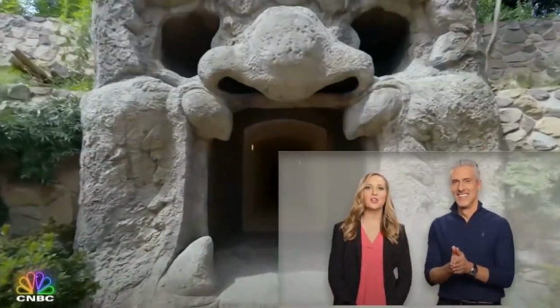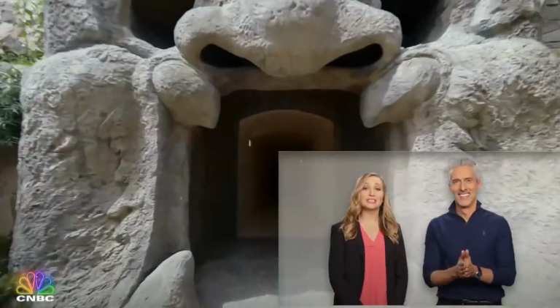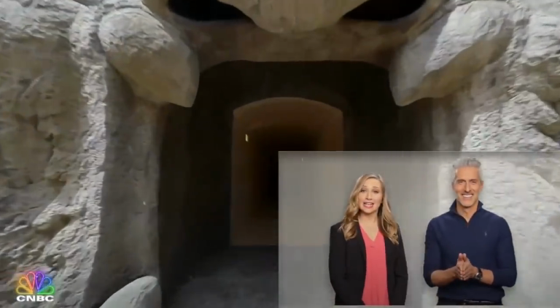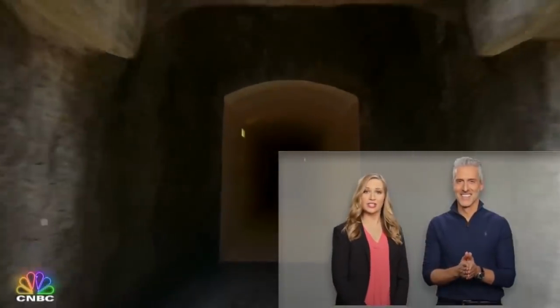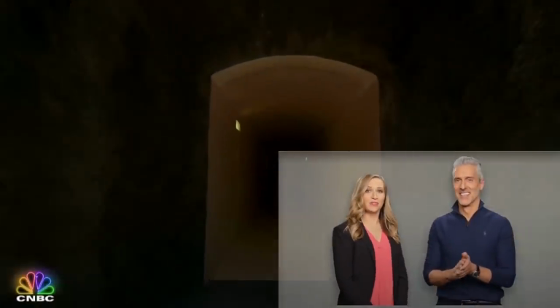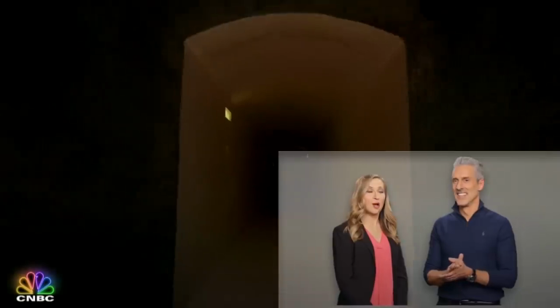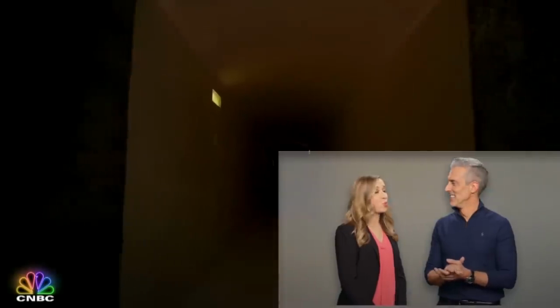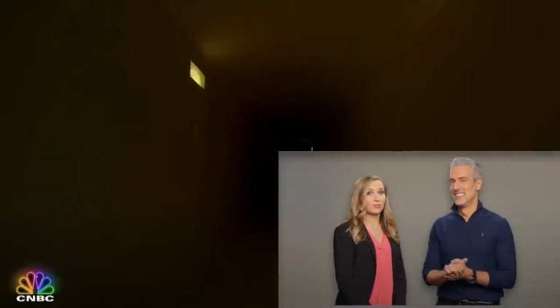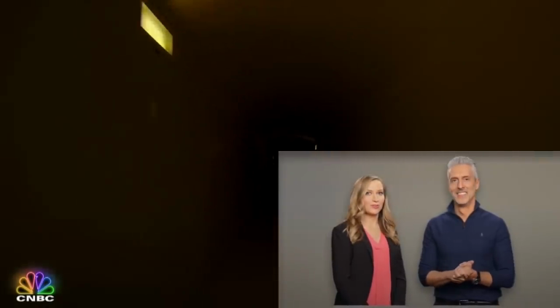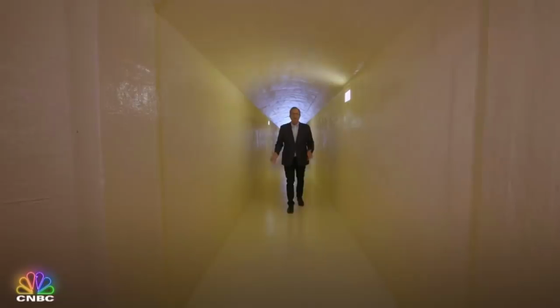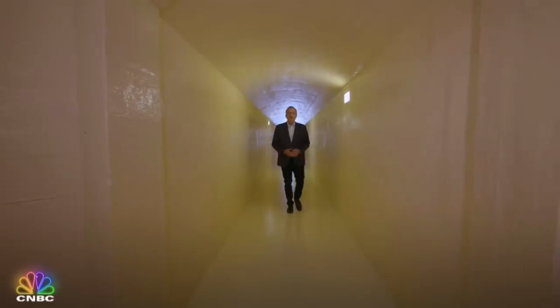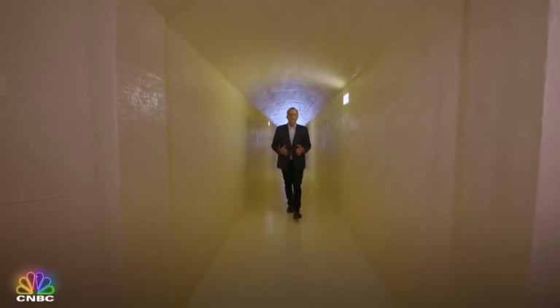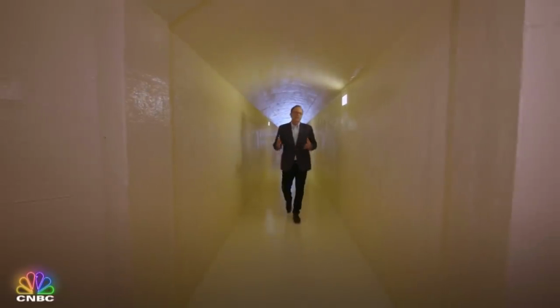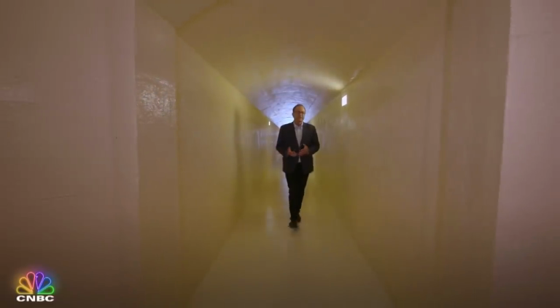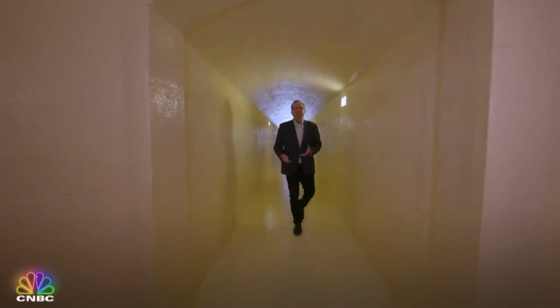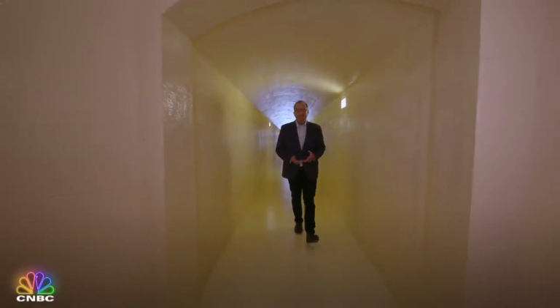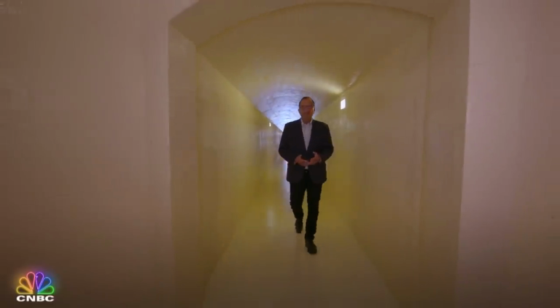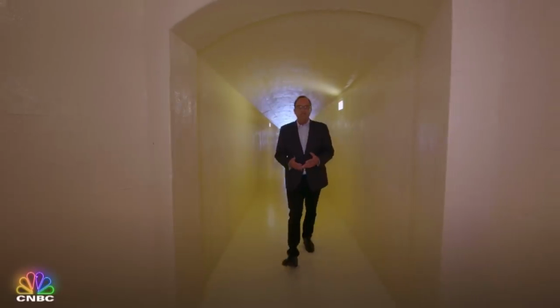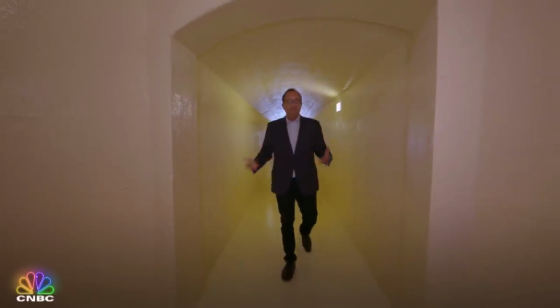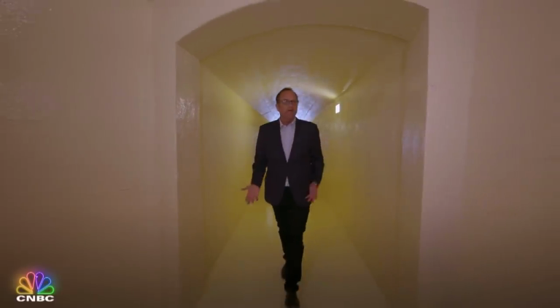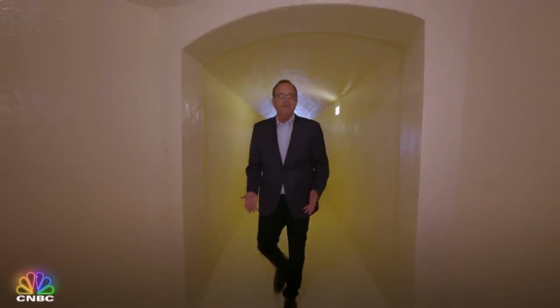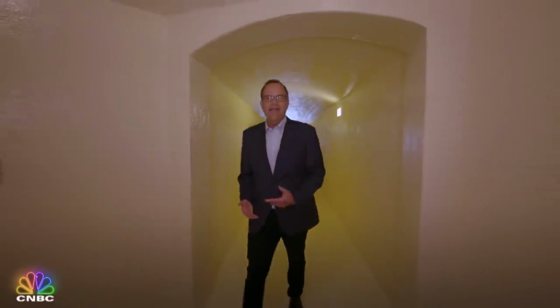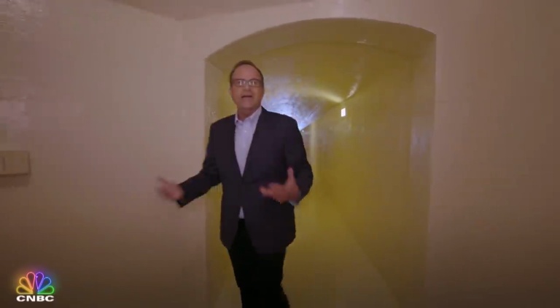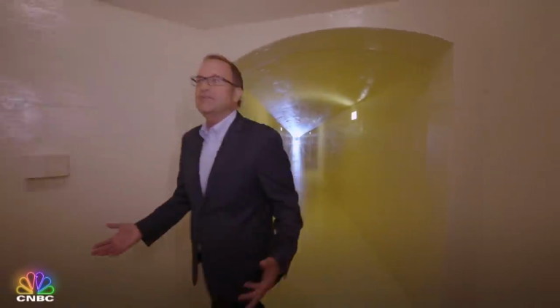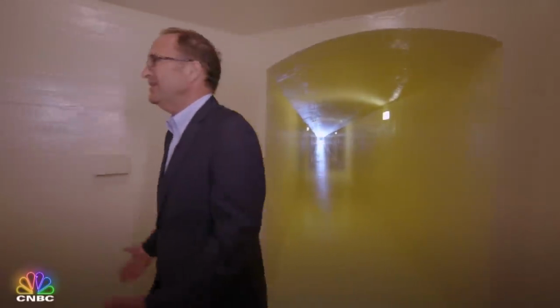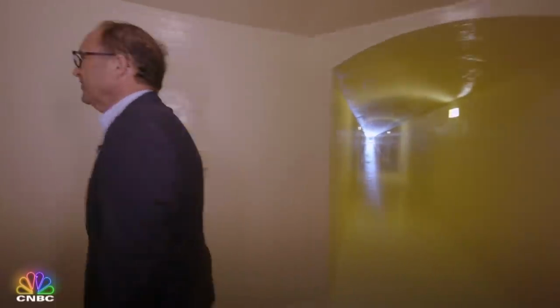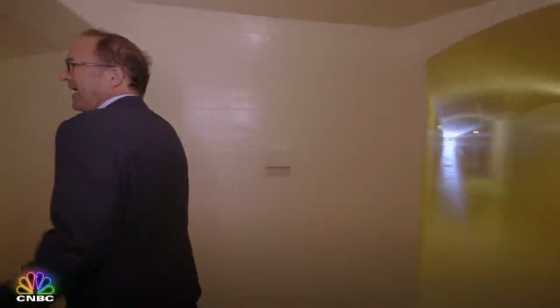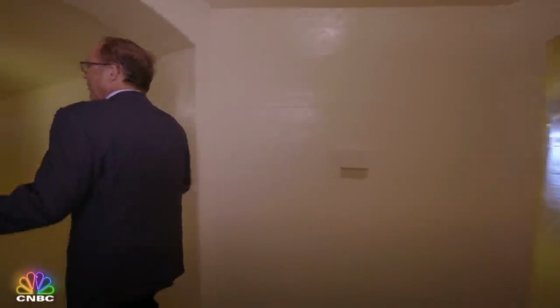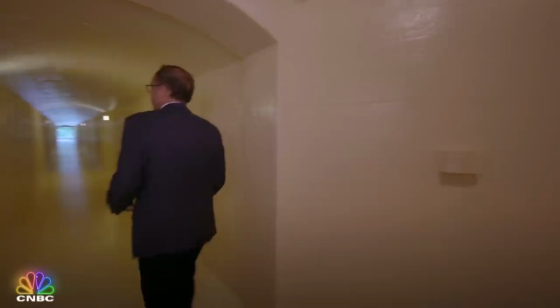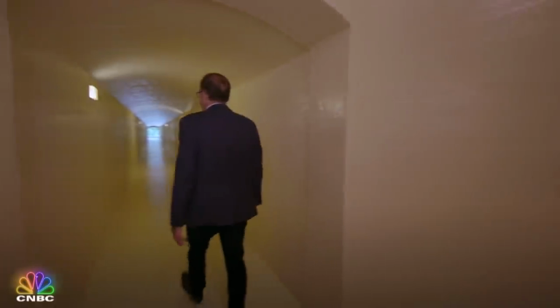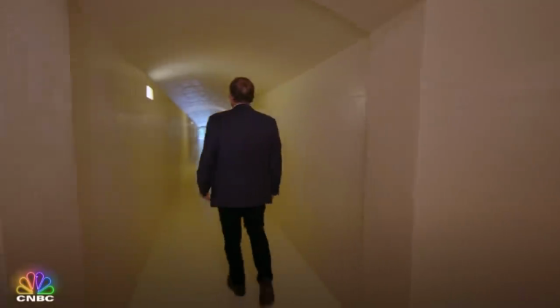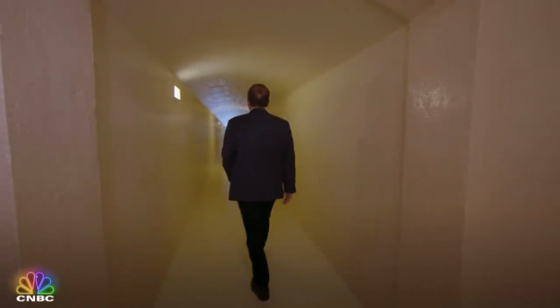The broker has an interesting piece of history about these wild tunnels. Pavarotti, who was a friend and frequent guest to the estate, used to stay here often. He would come down to these tunnels to practice because the acoustics were so great.